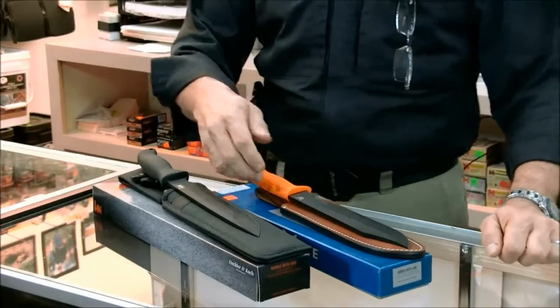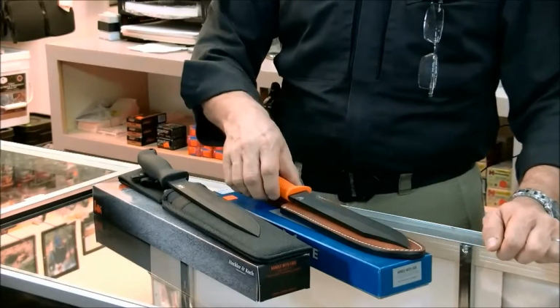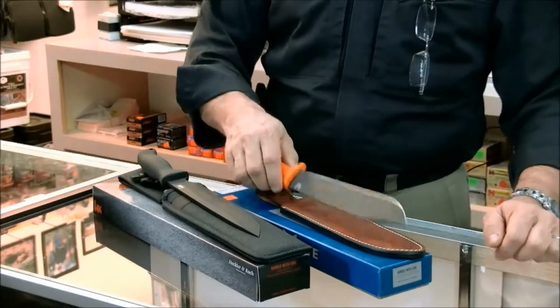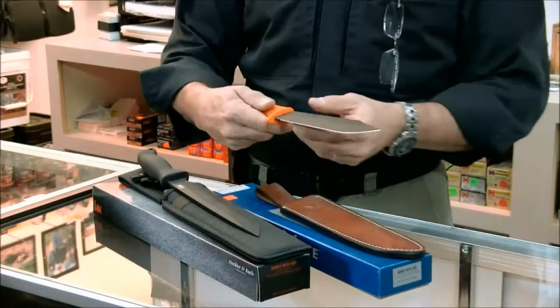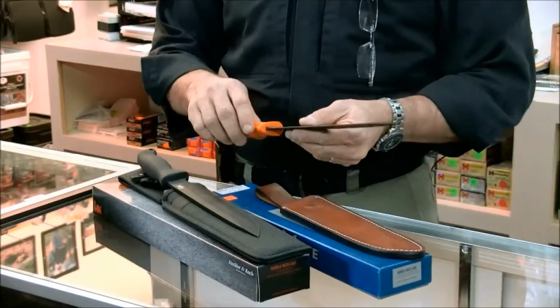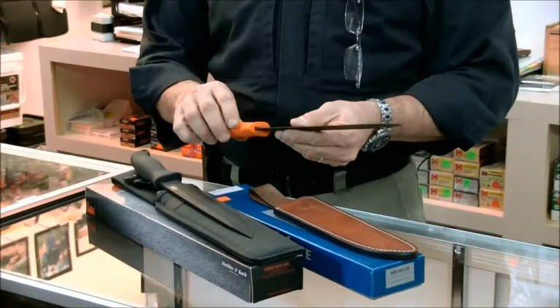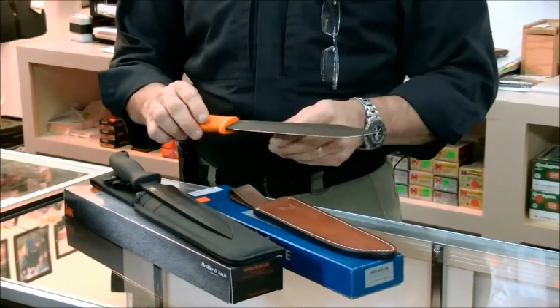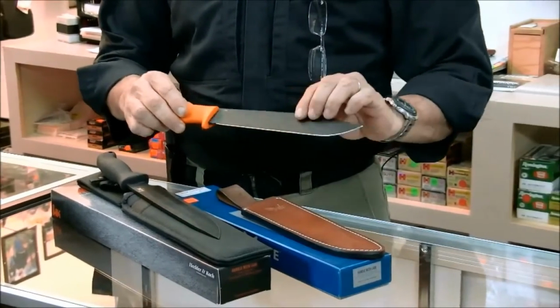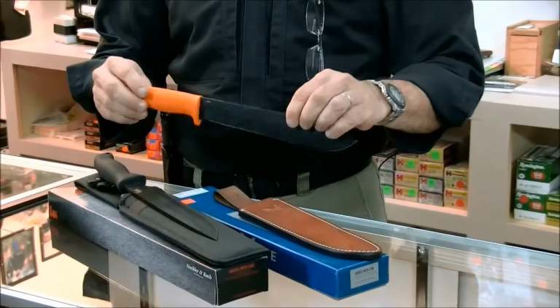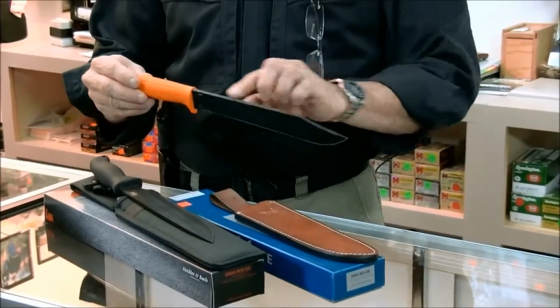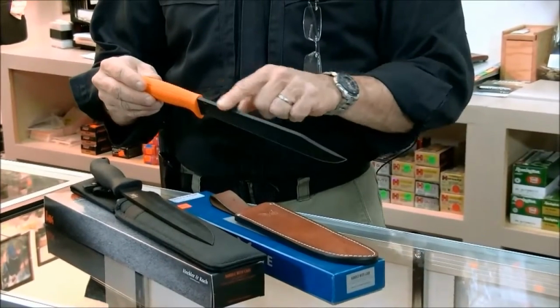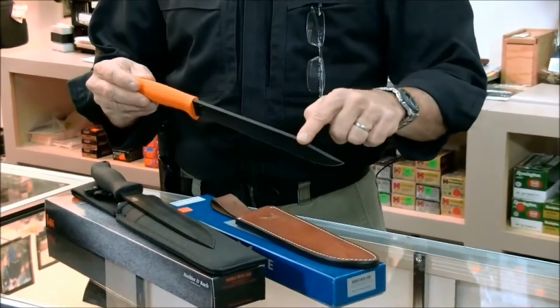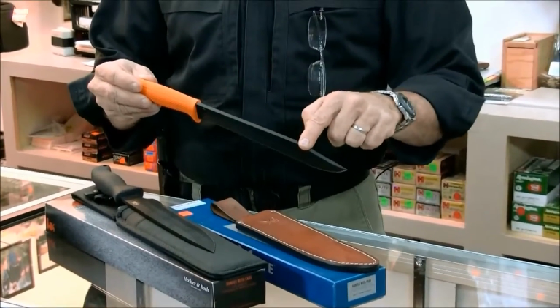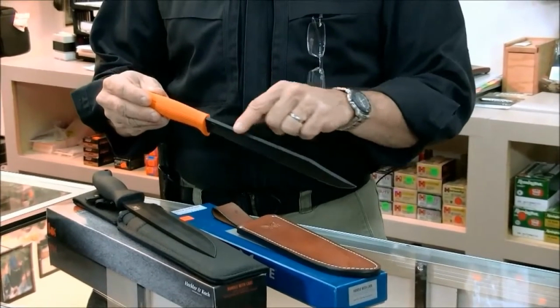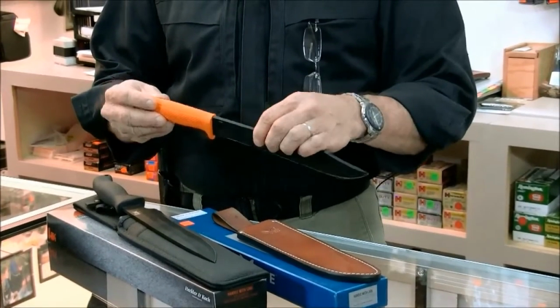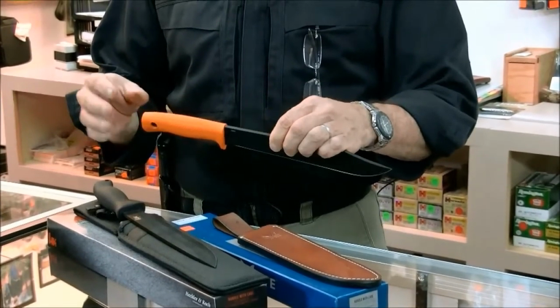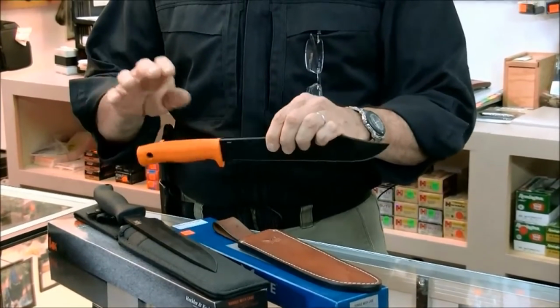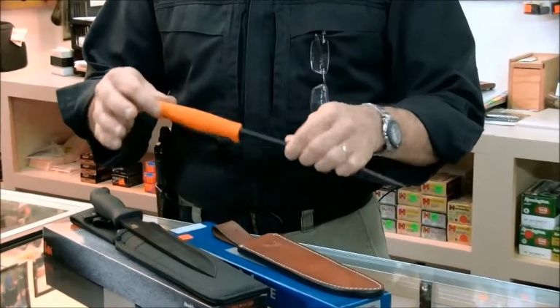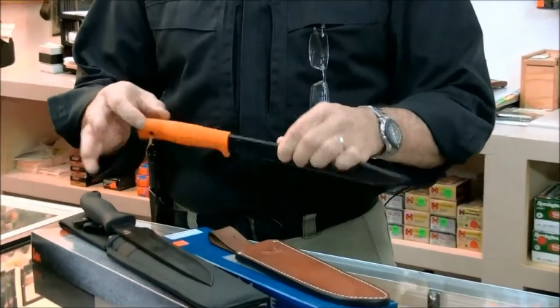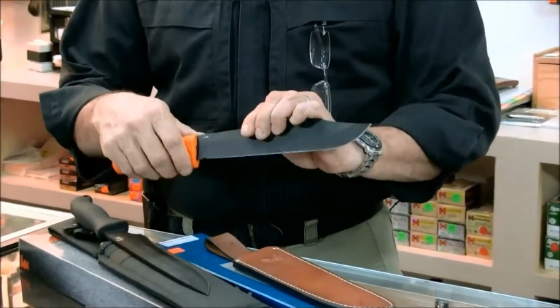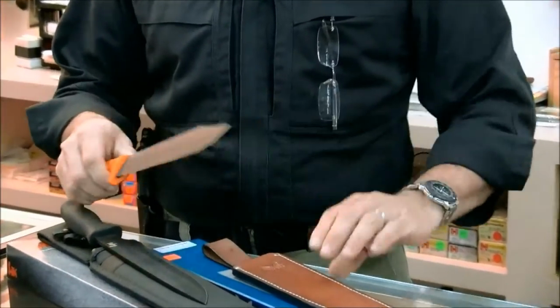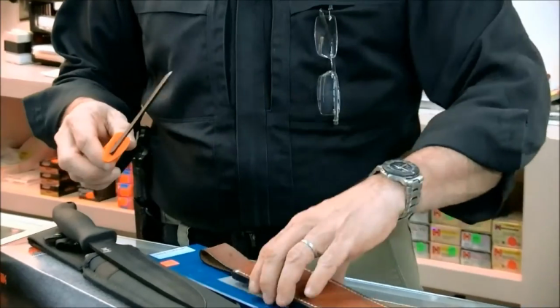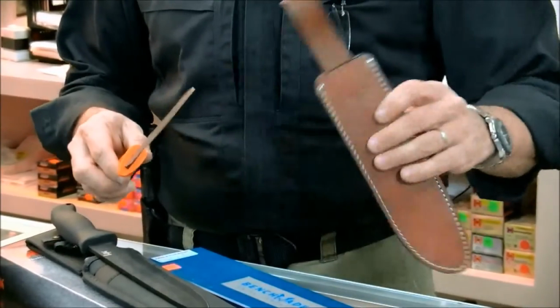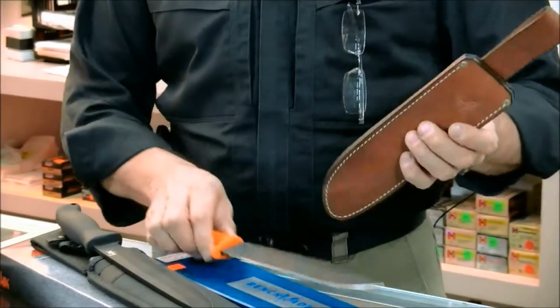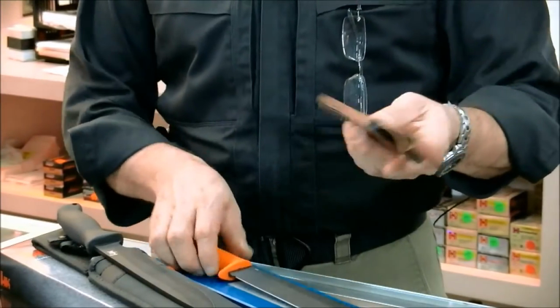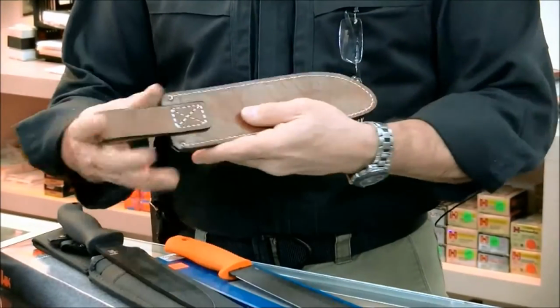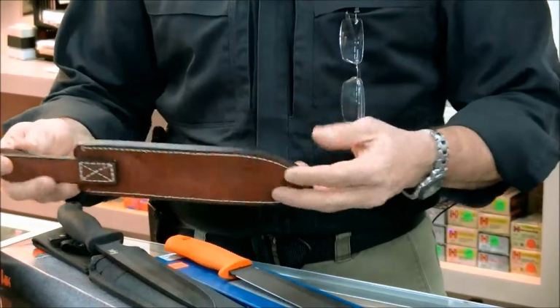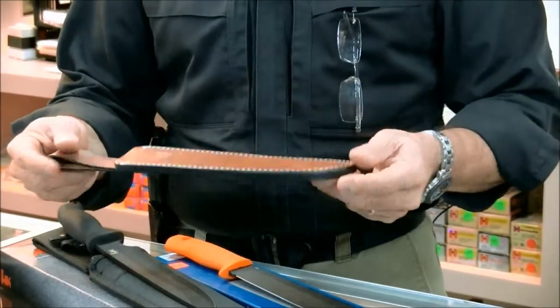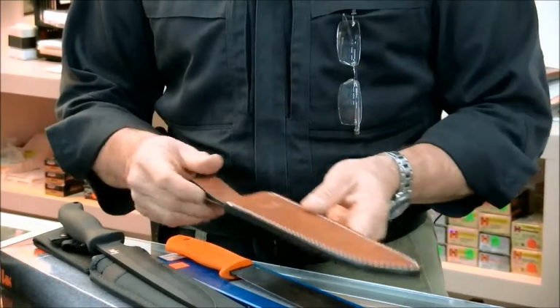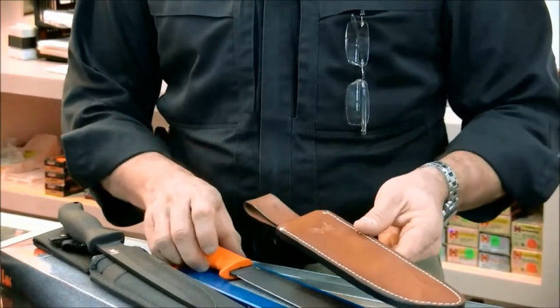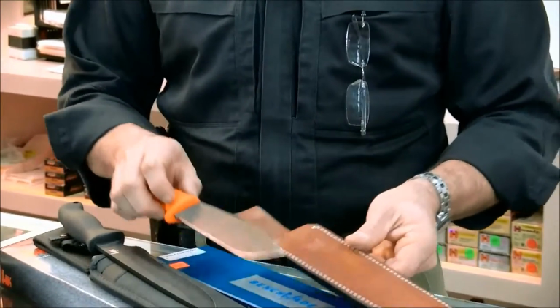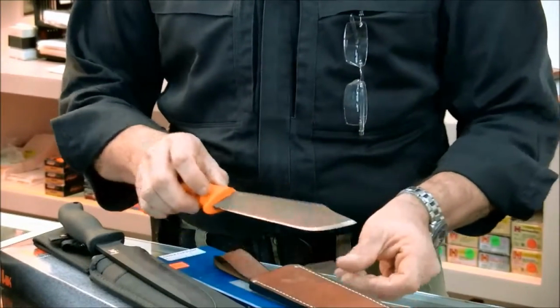The Jungle Clip Point is a robust knife — it has a very strong spine, goes all the way through the handle, and comes with a very well-made leather sheath.